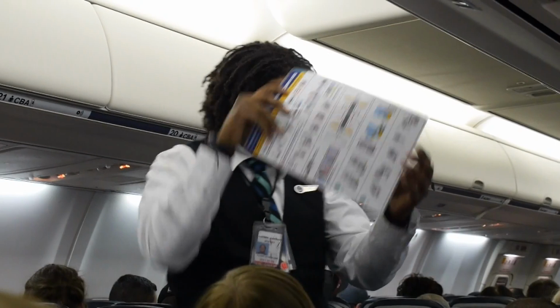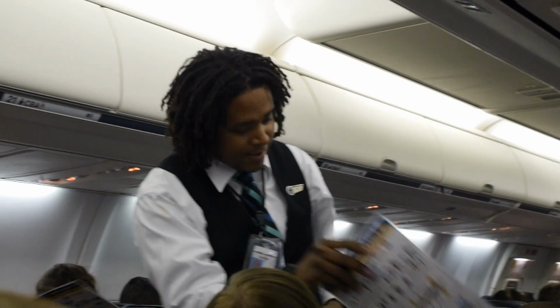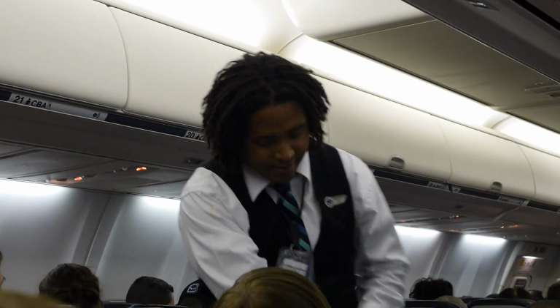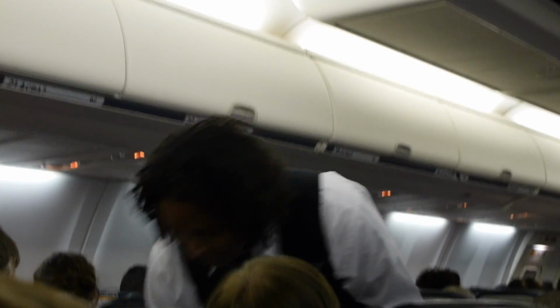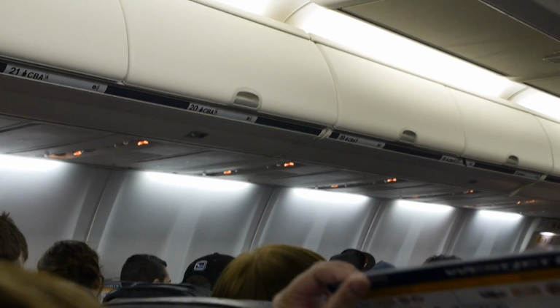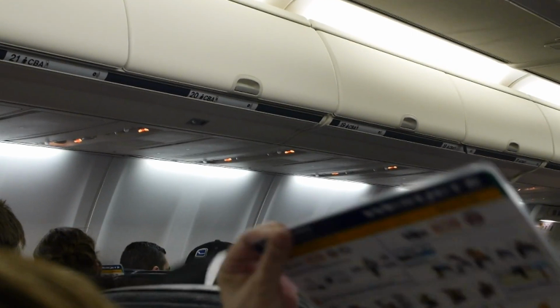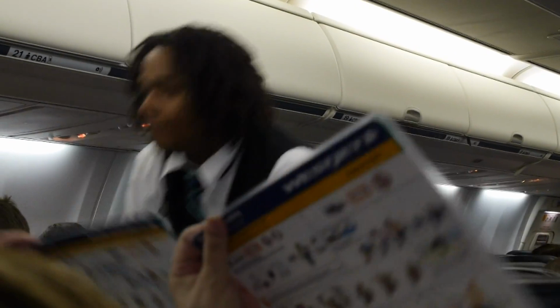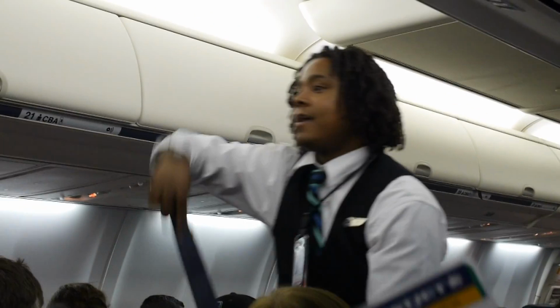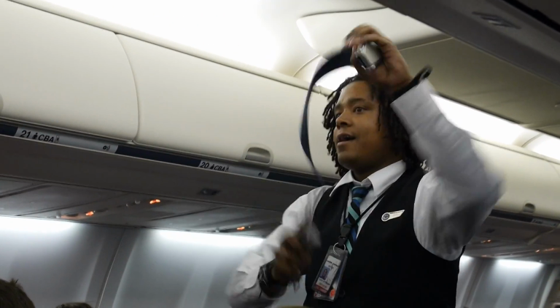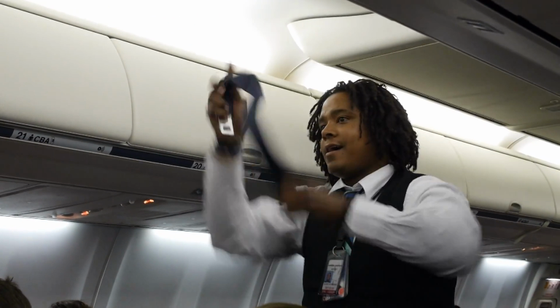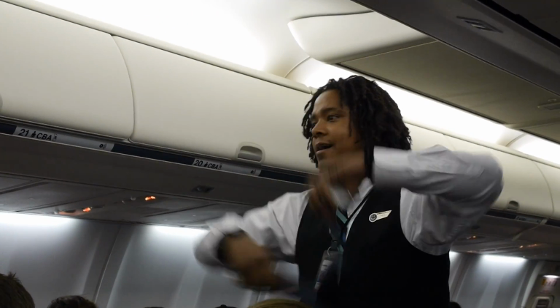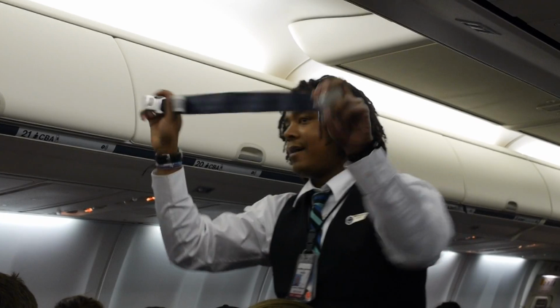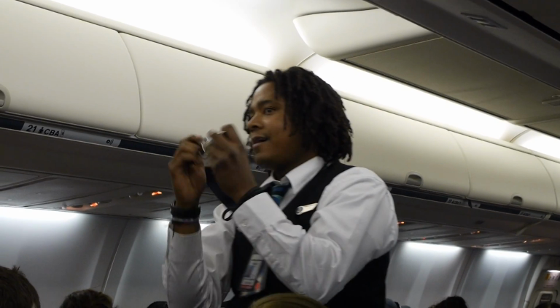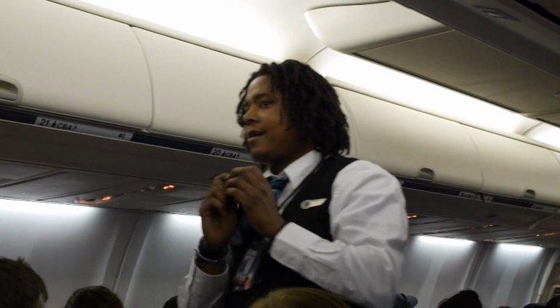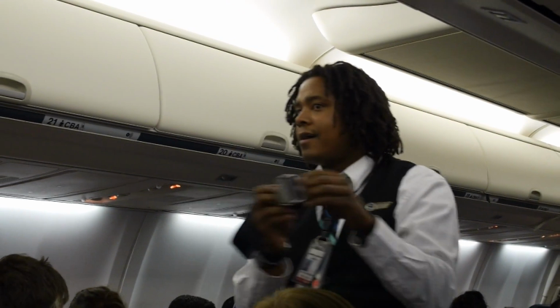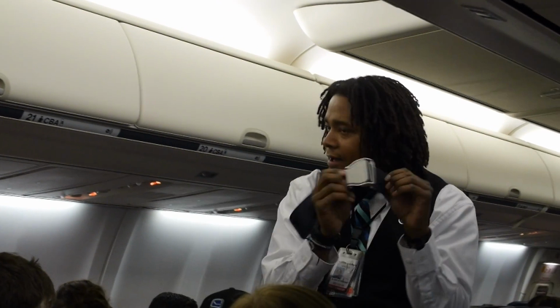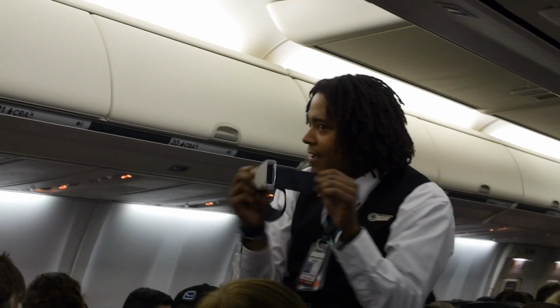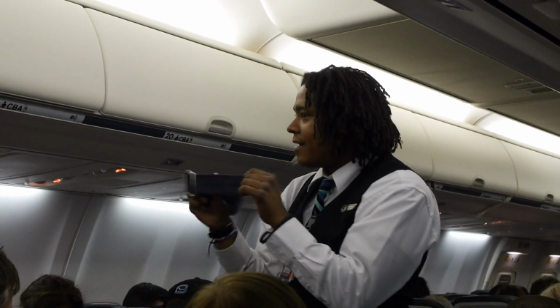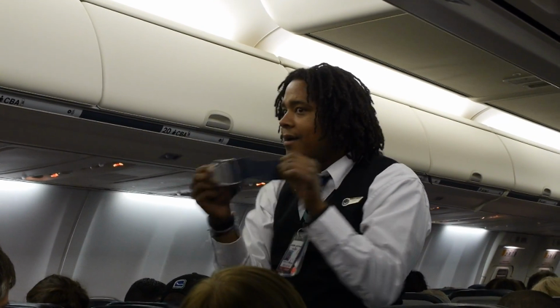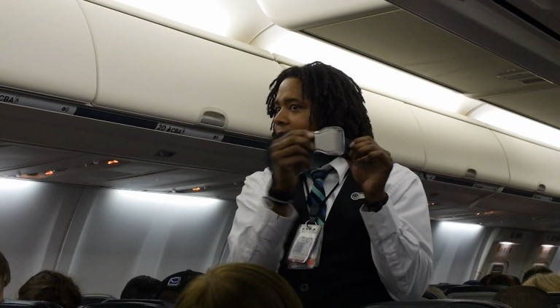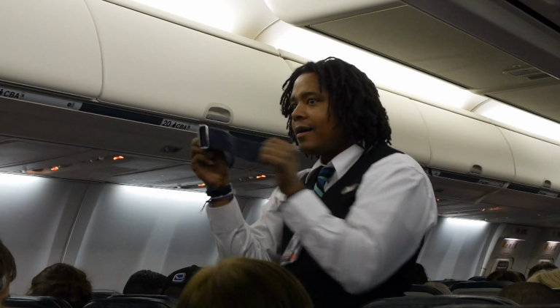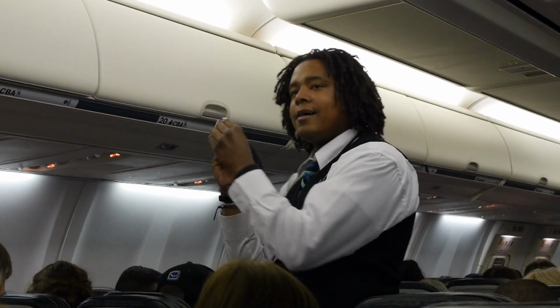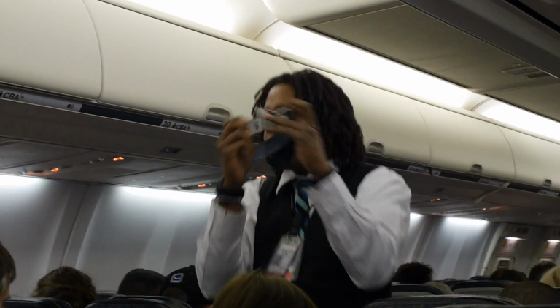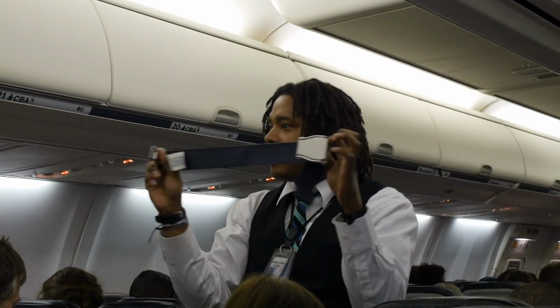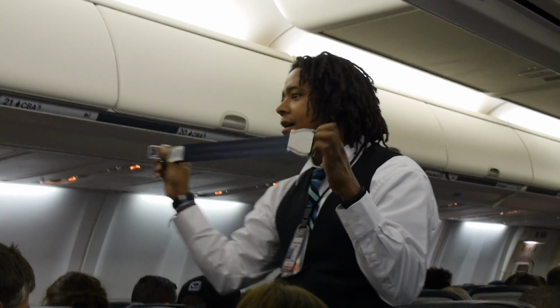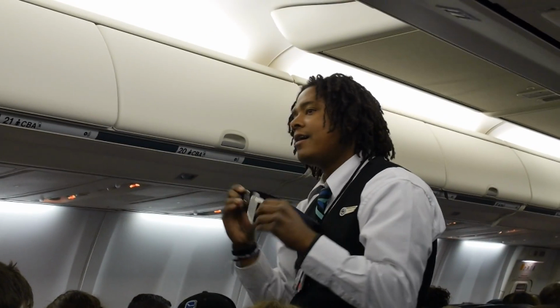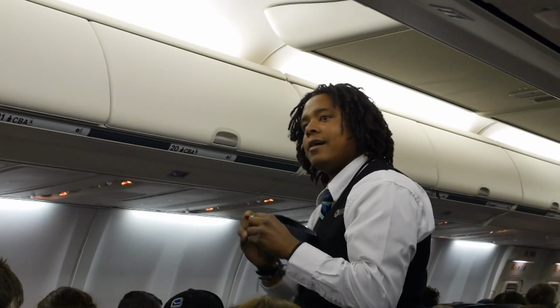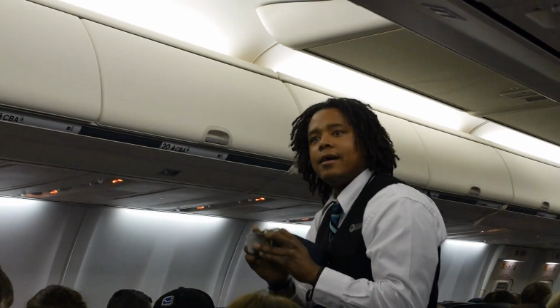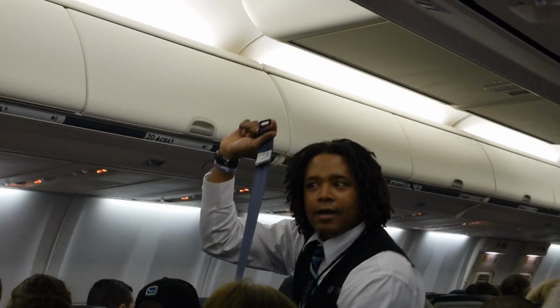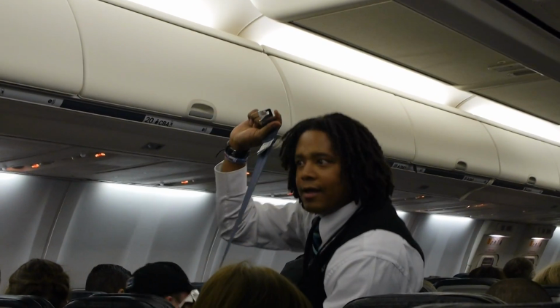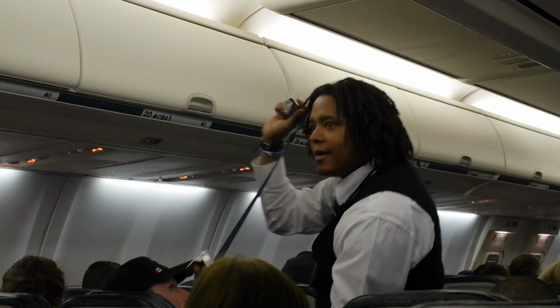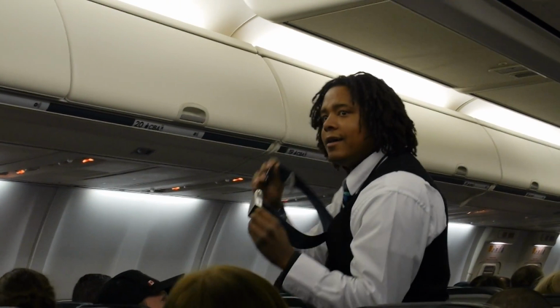Very important information. Important information number one: how to use your WestJet seatbelt. Insert that flat metal fitting into the buckle, pull on the strap to tighten the belt around your hips, and to release, simply lift the upper portion of the buckle. Your seatbelt is to be fastened whenever the seatbelt sign is on.